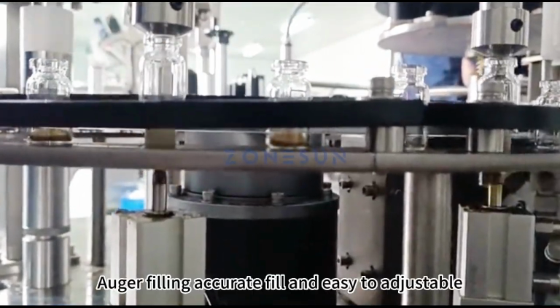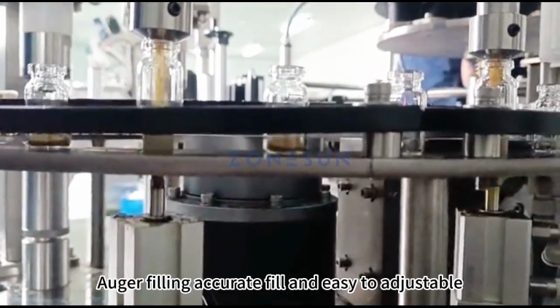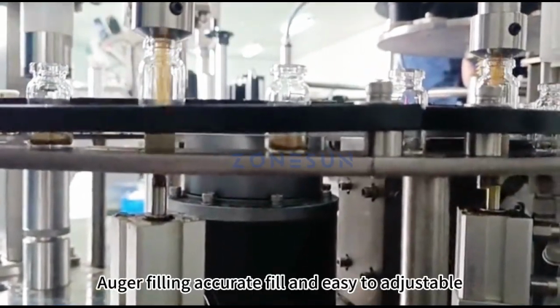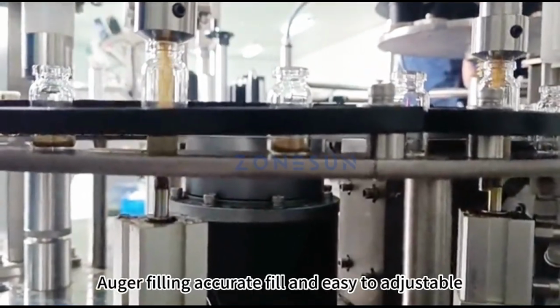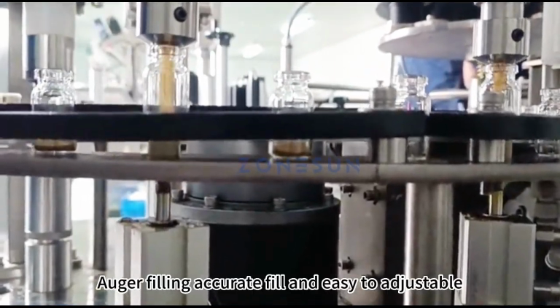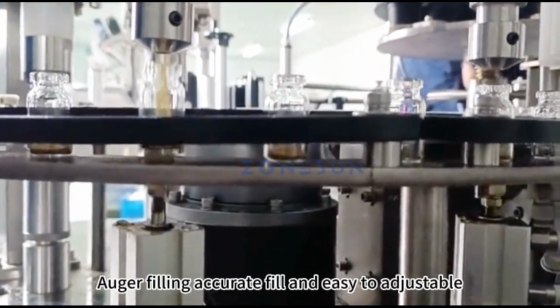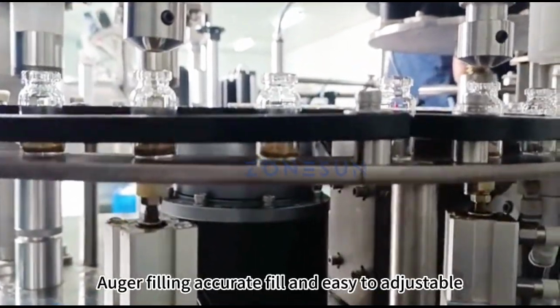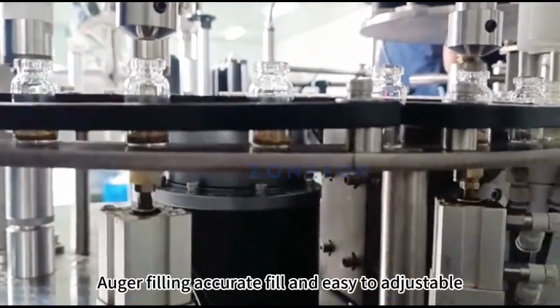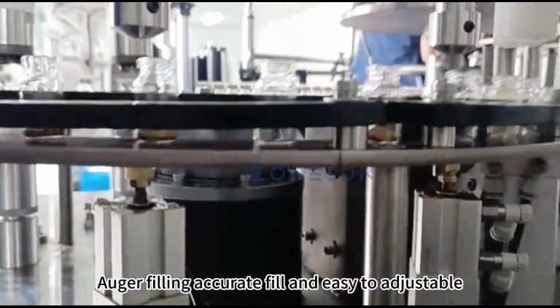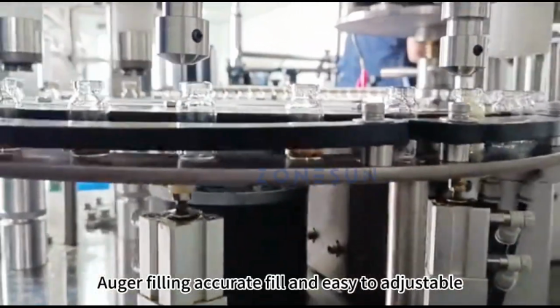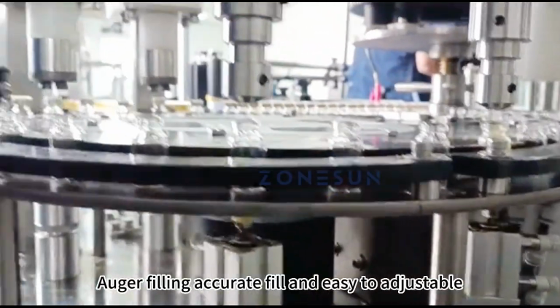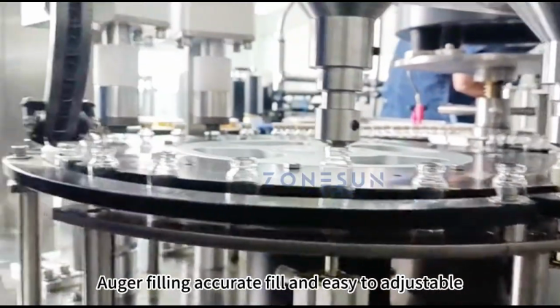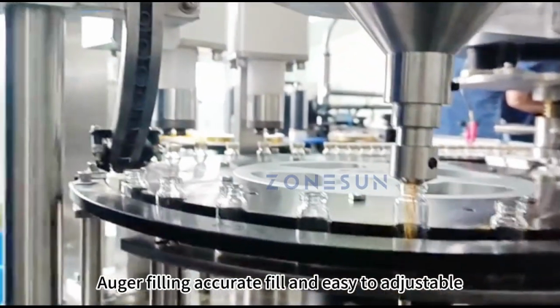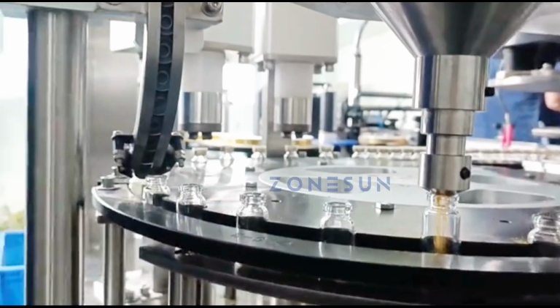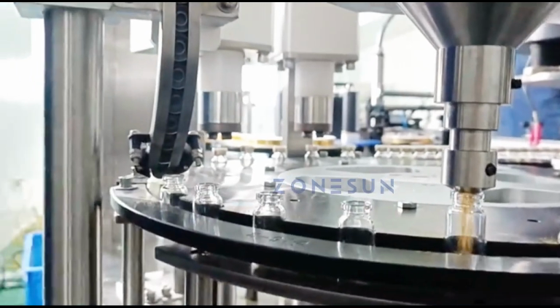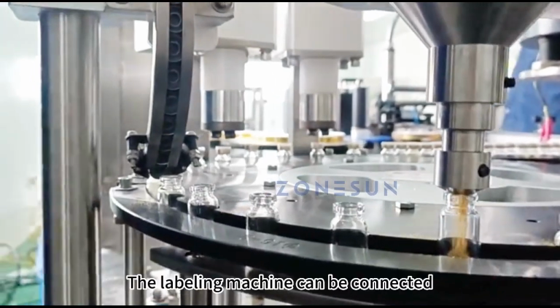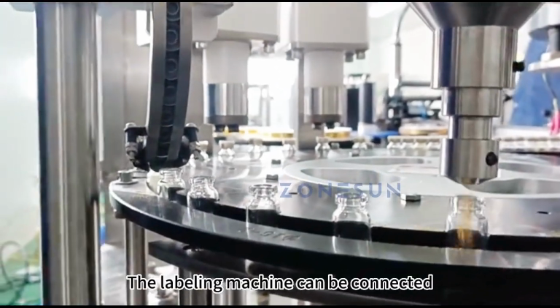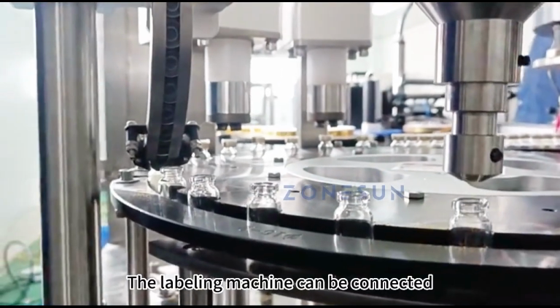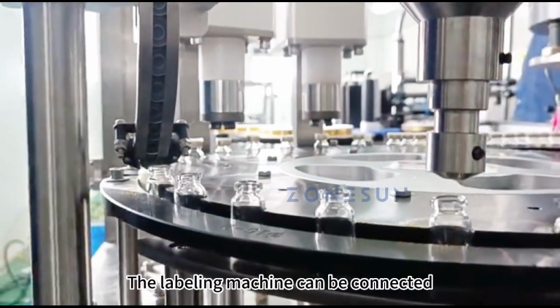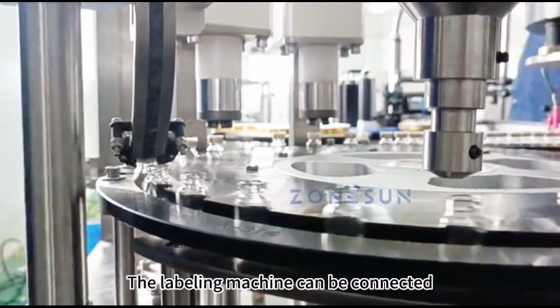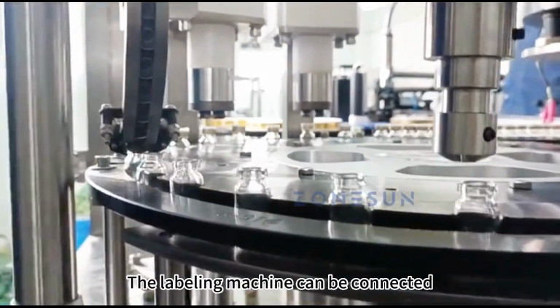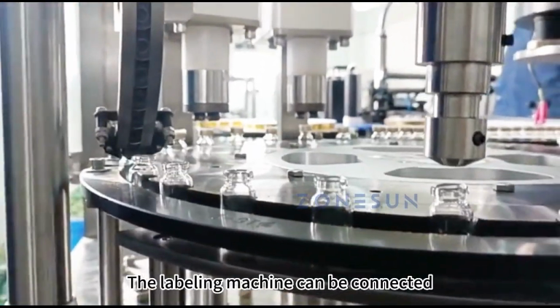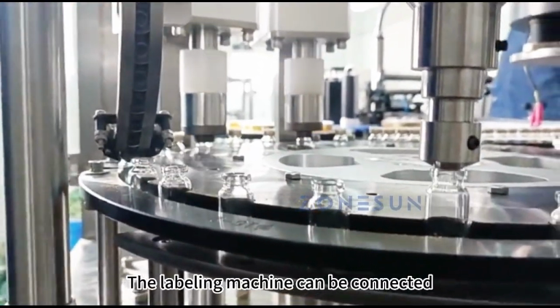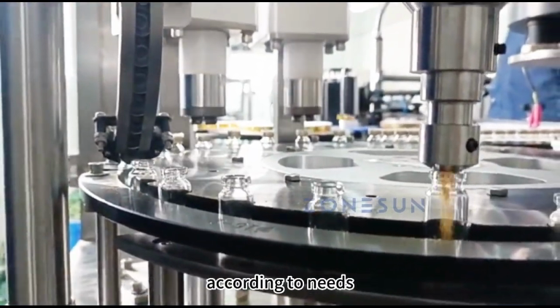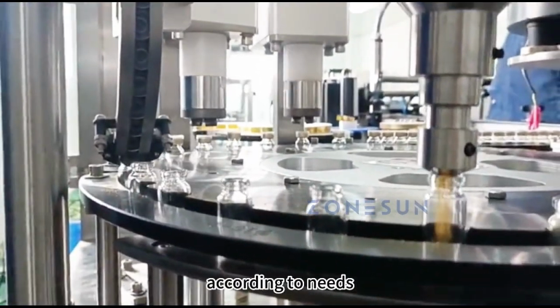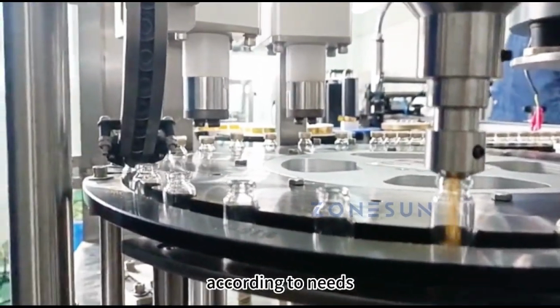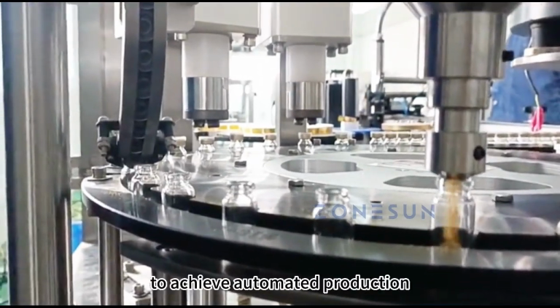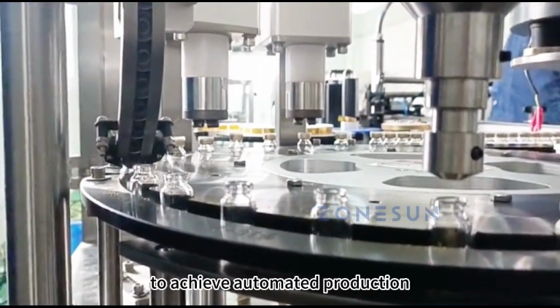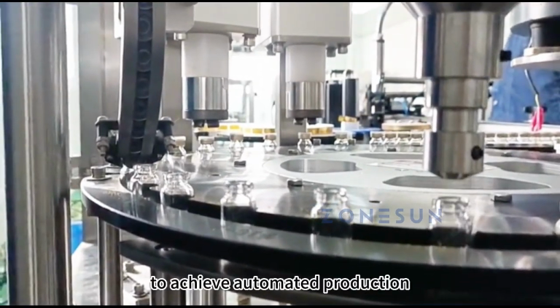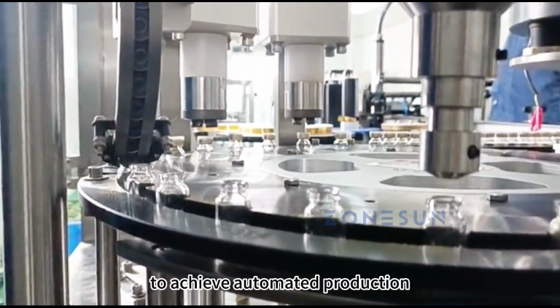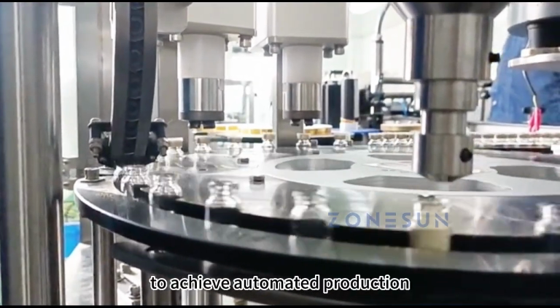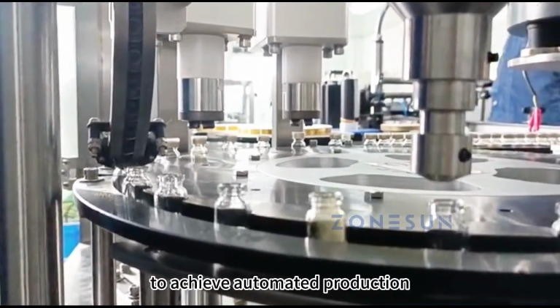Auger filling — accurate fill and easy to adjust. The labeling machine can be connected according to needs to achieve automated production.